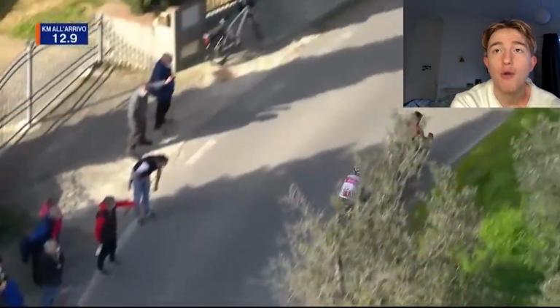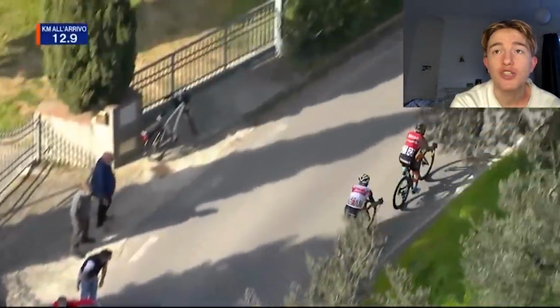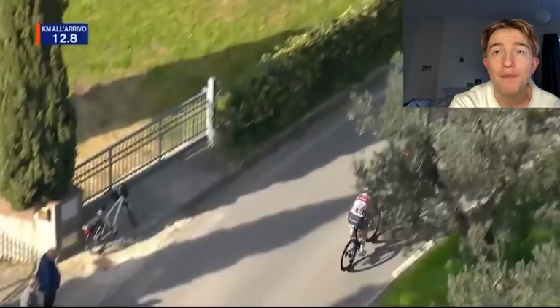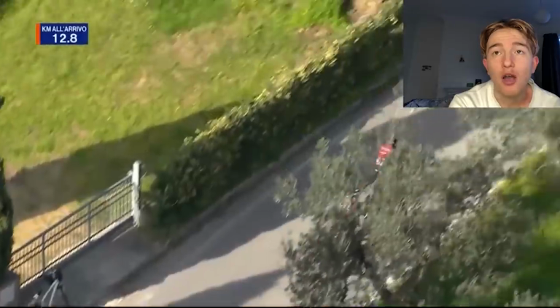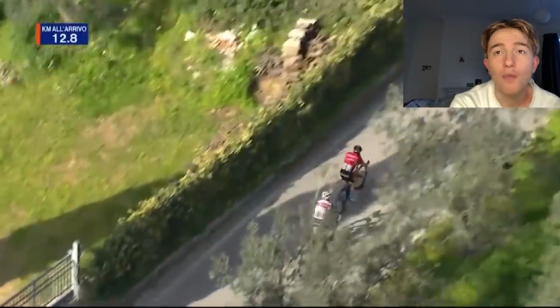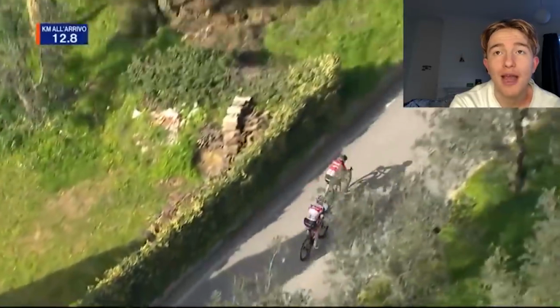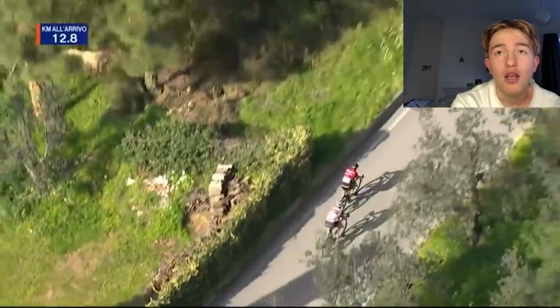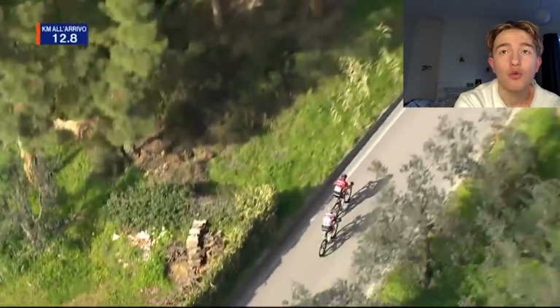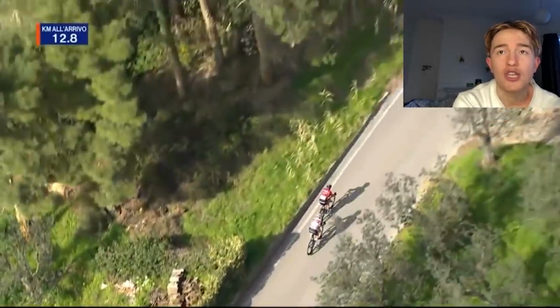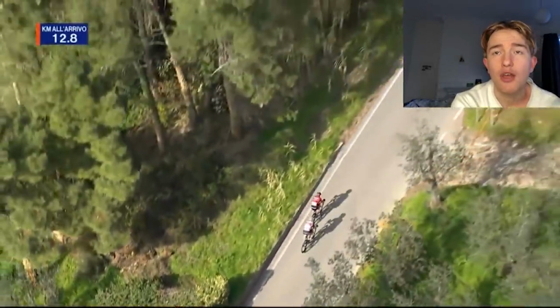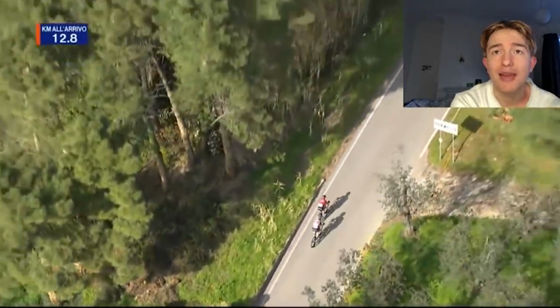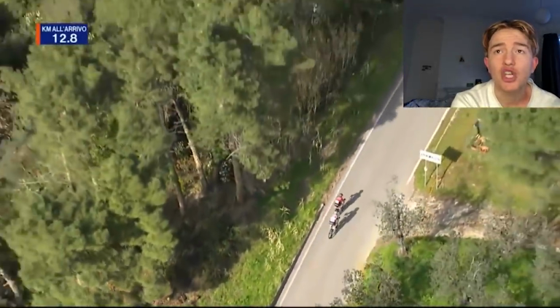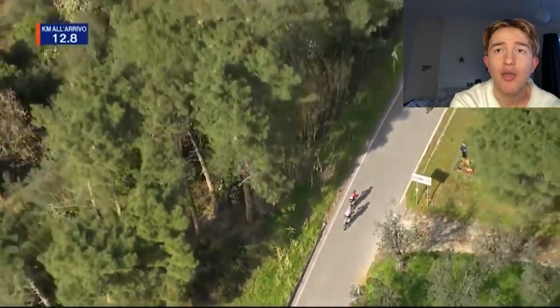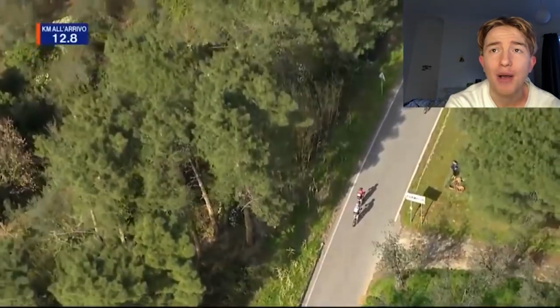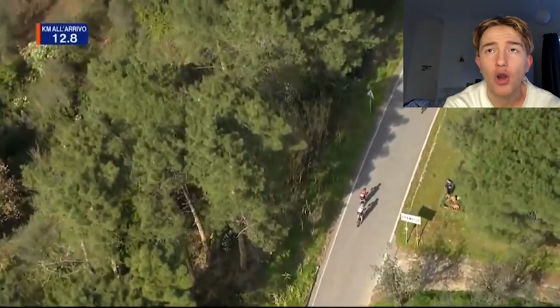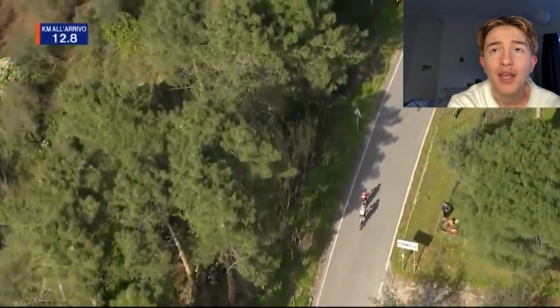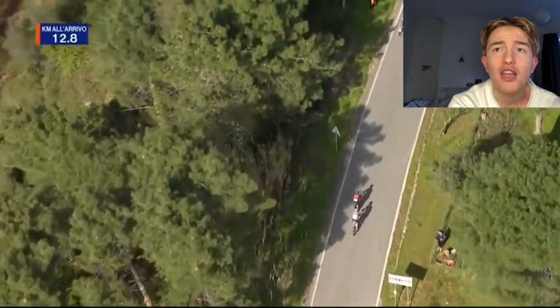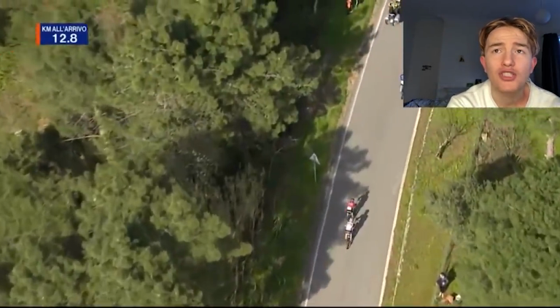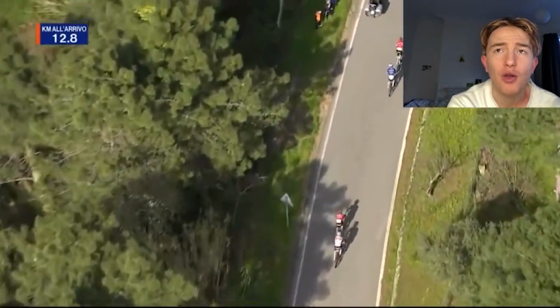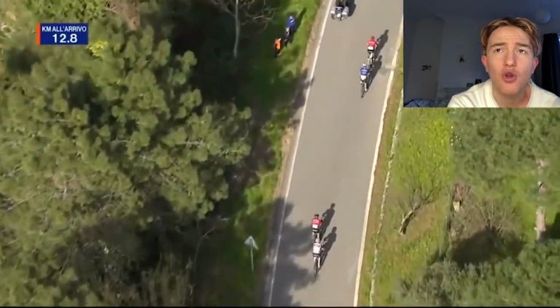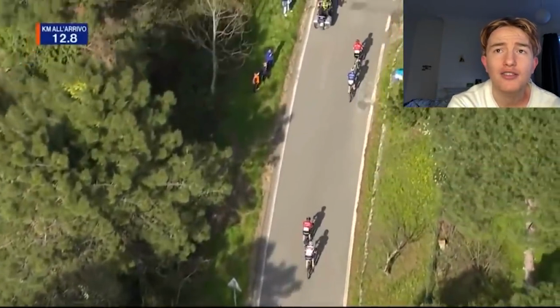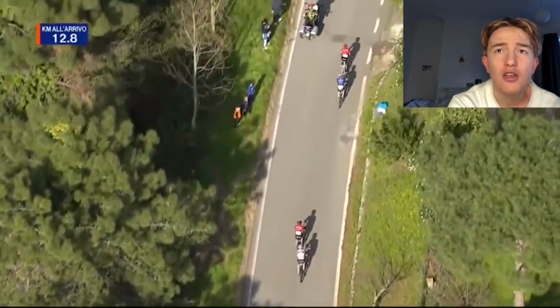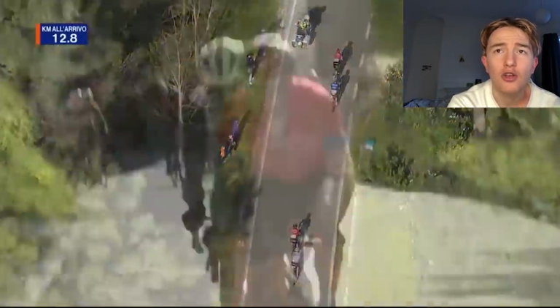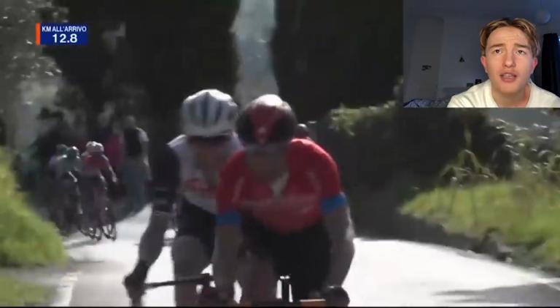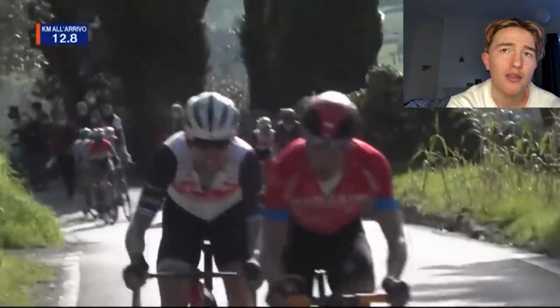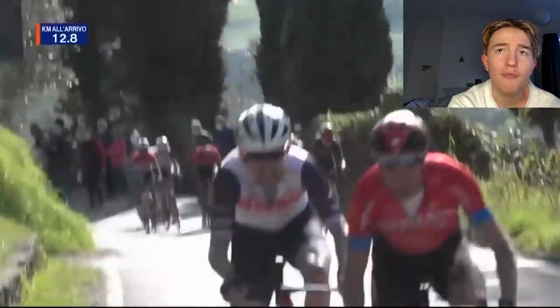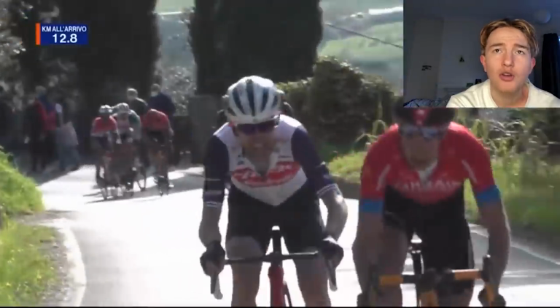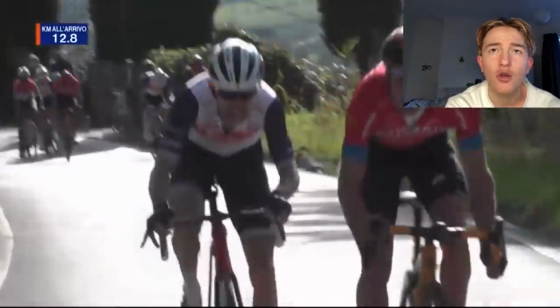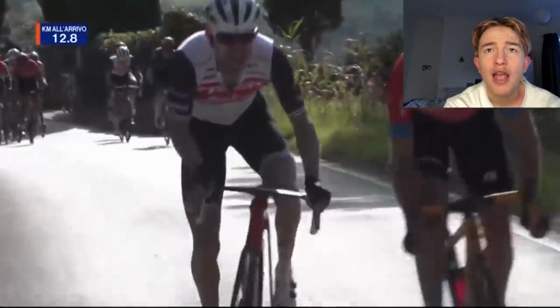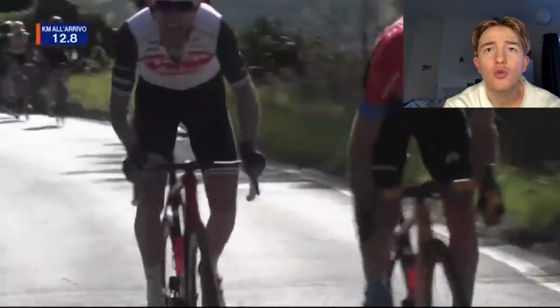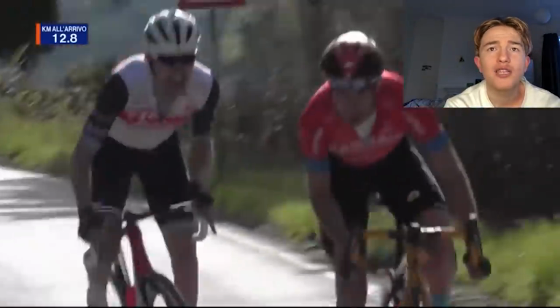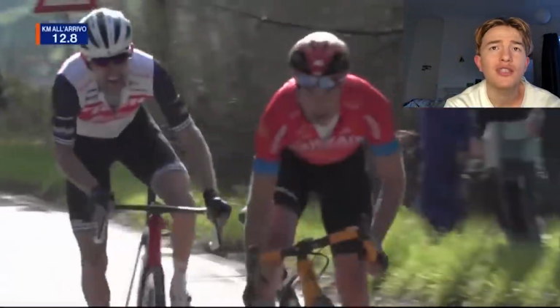Pello Bilbao was the teammate for Mikael Lander. Nibali and Ciccone were there for Bauke Mollema. They come across the gap — not as quick as maybe they could have done, but still pretty strong, as always. Mollema's out.